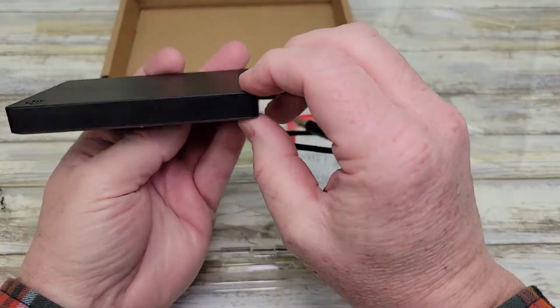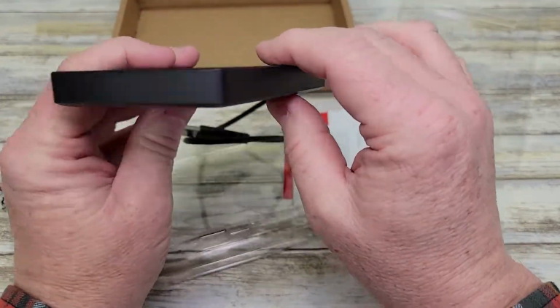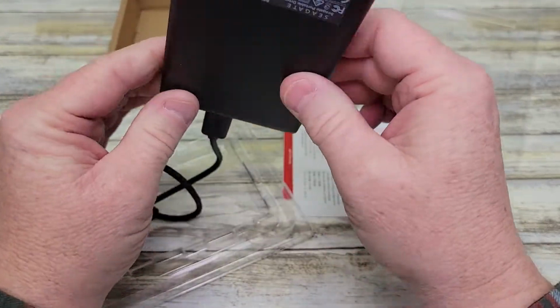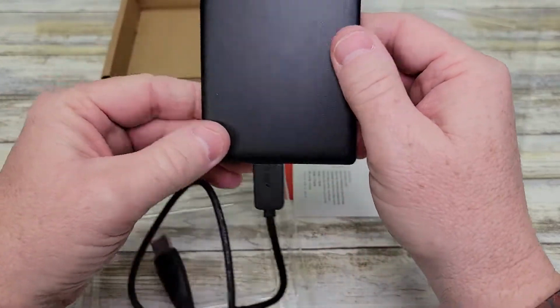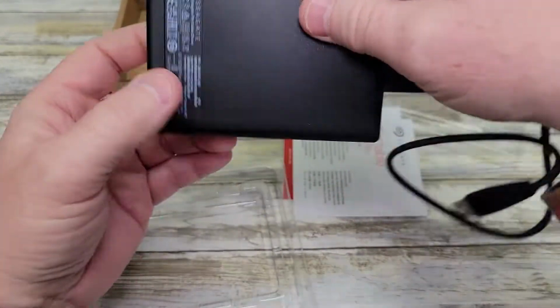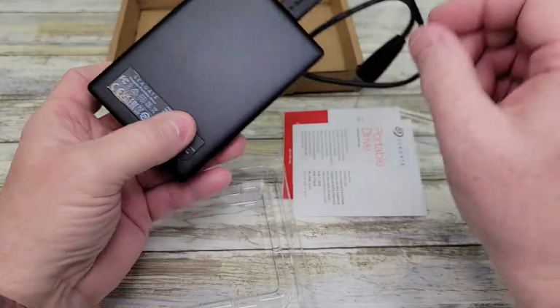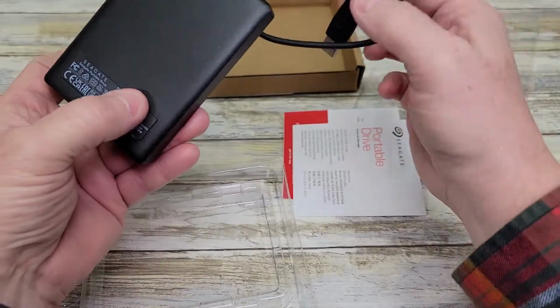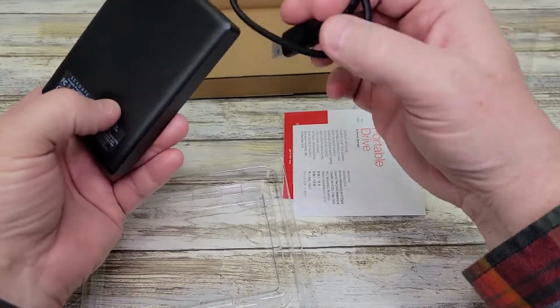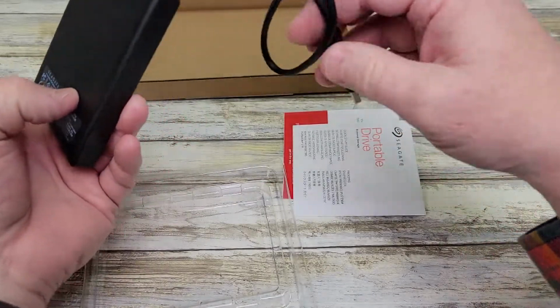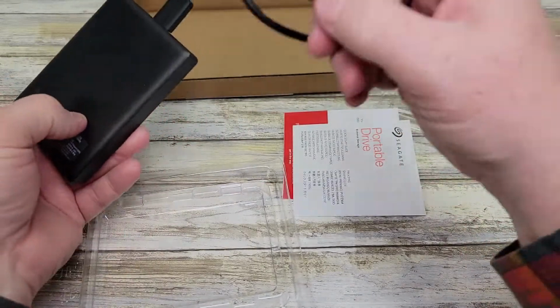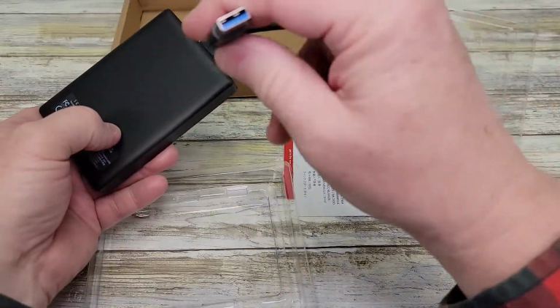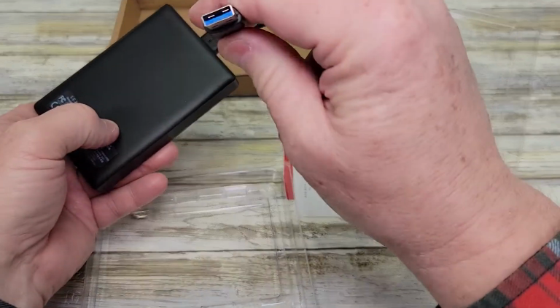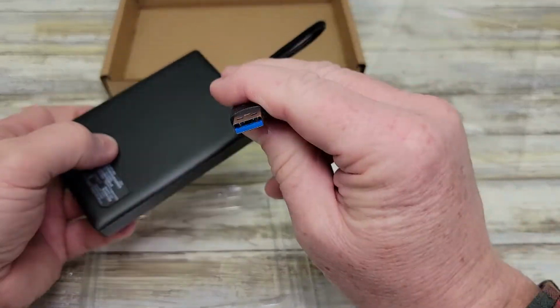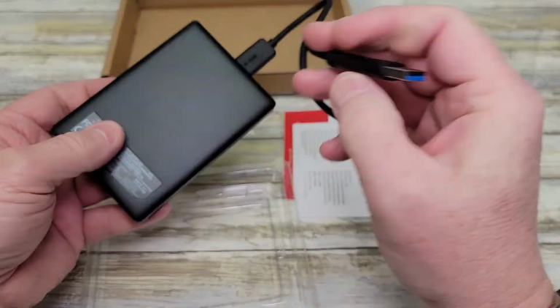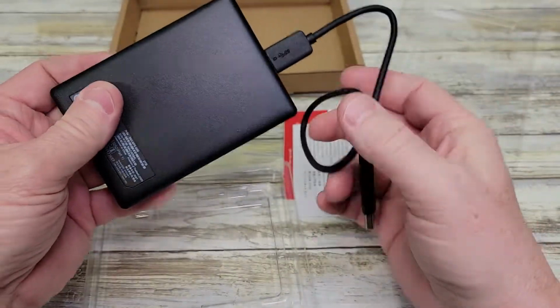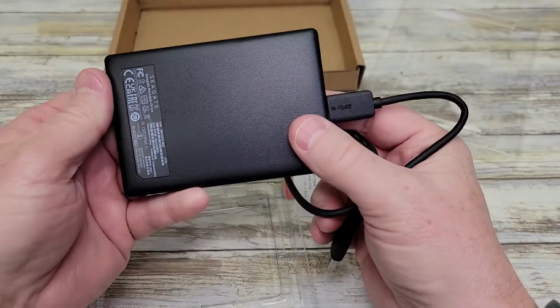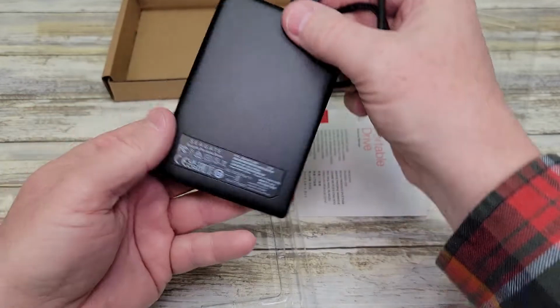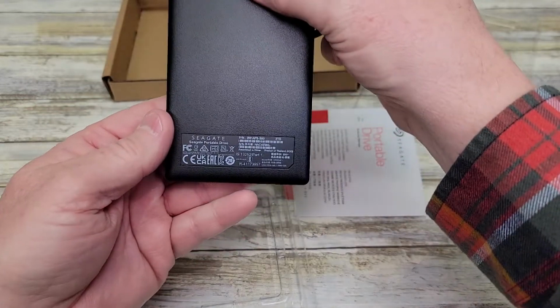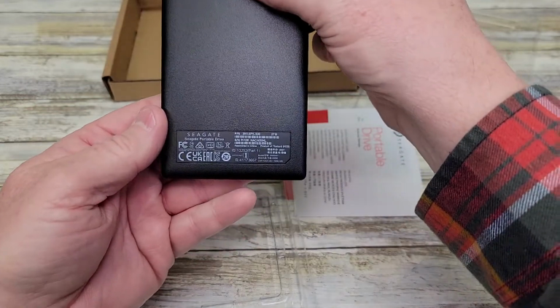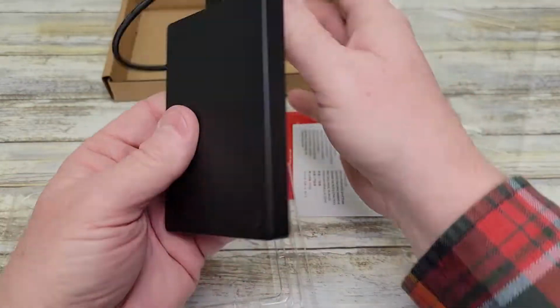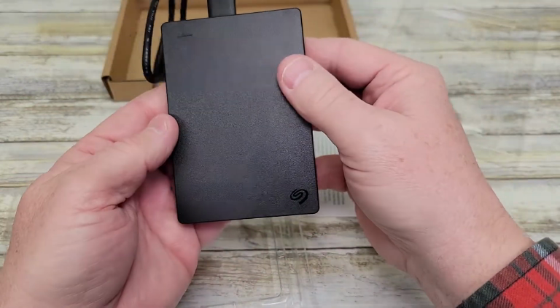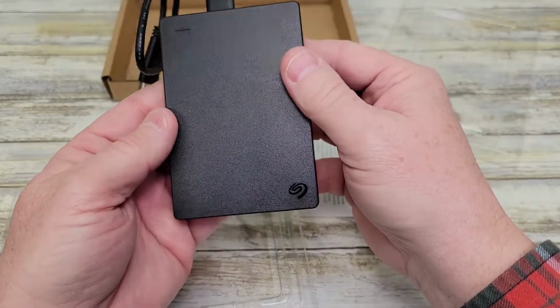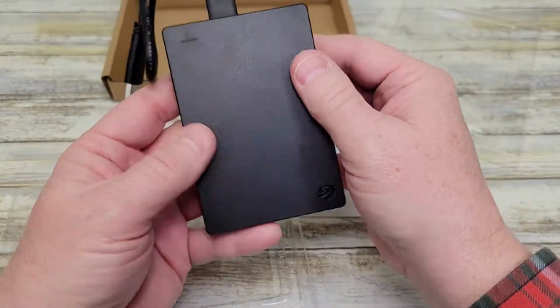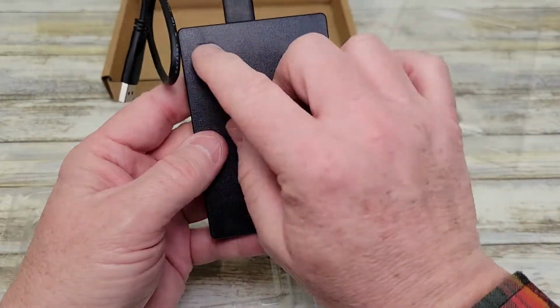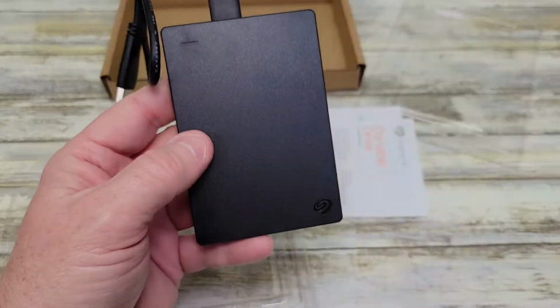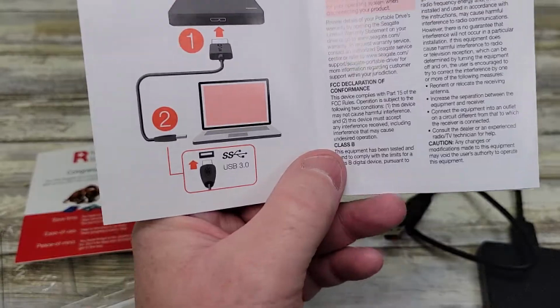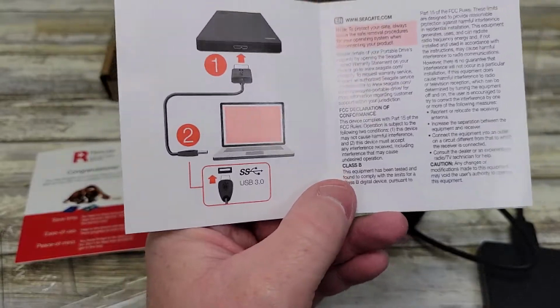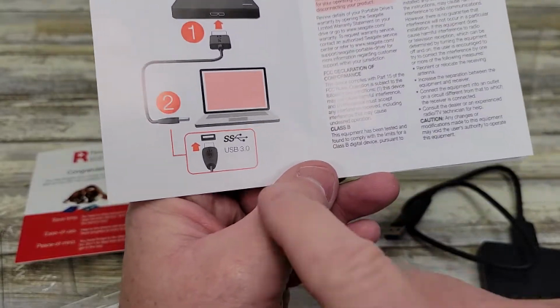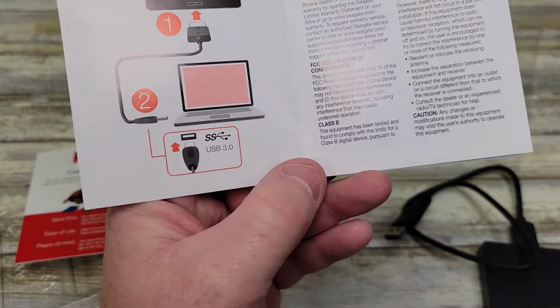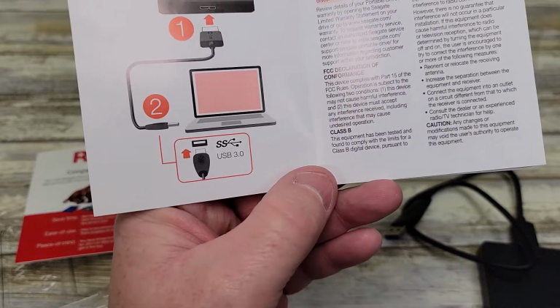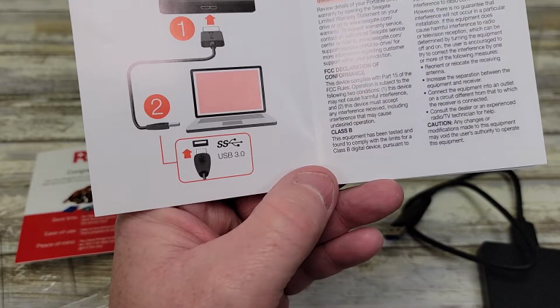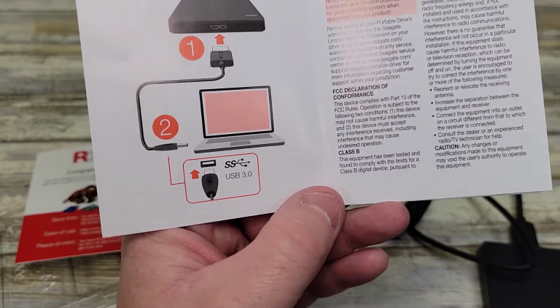Yeah, this feels really nice, and the other end is USB-A. Very simple, very basic. Looks like we got a little light right there, and it says it's USB 3.0.